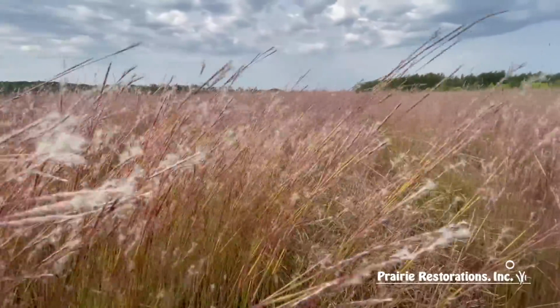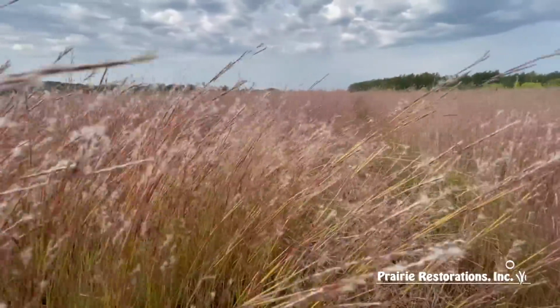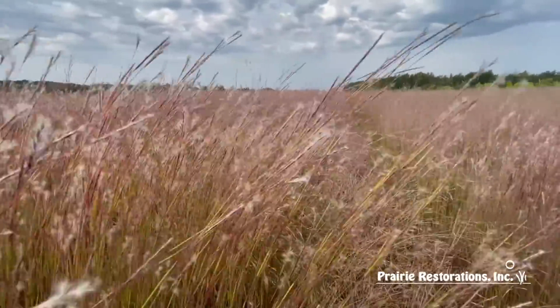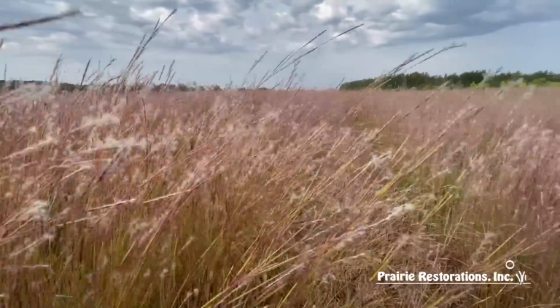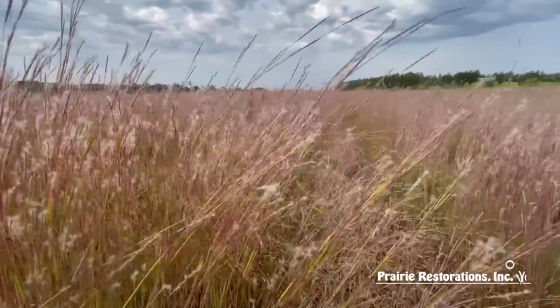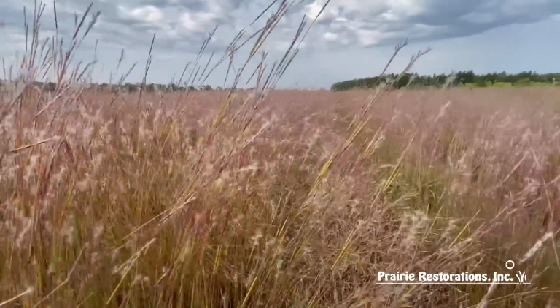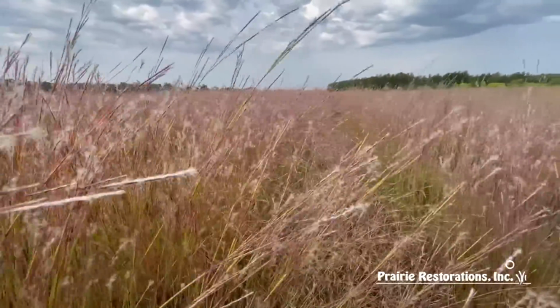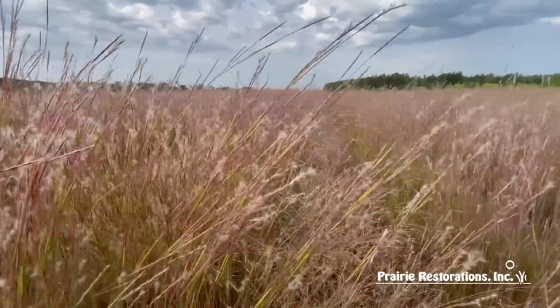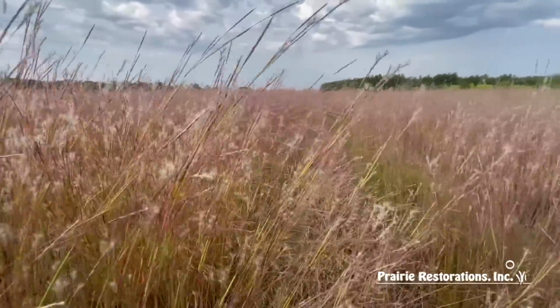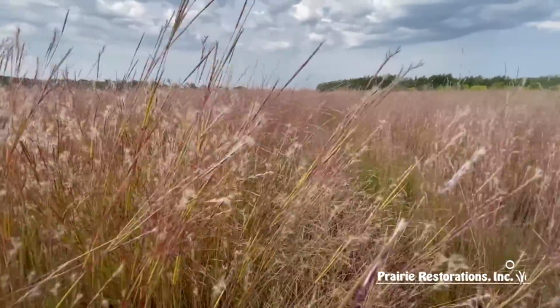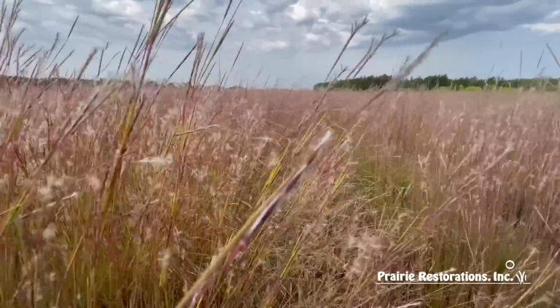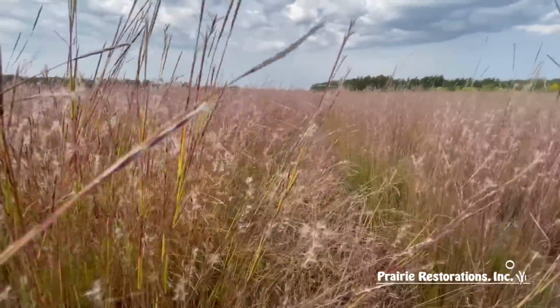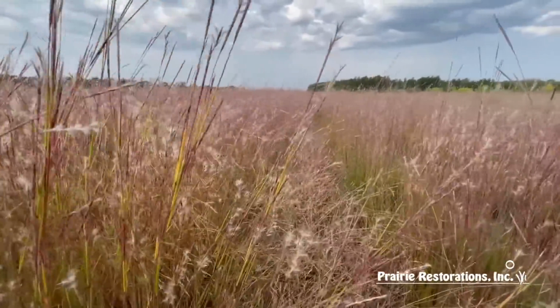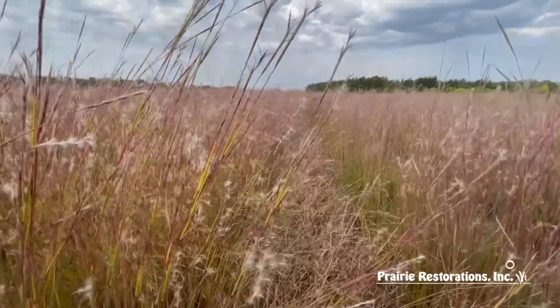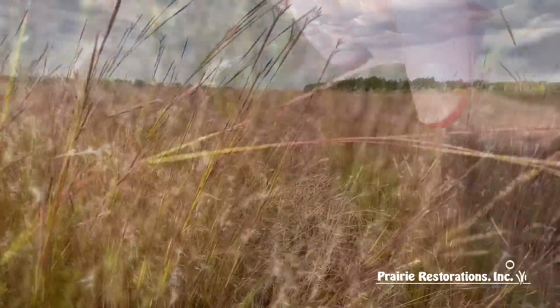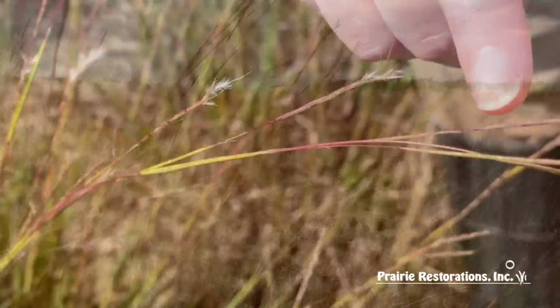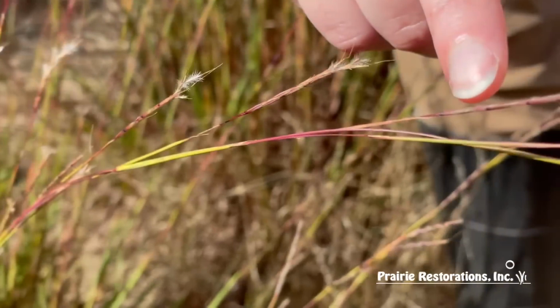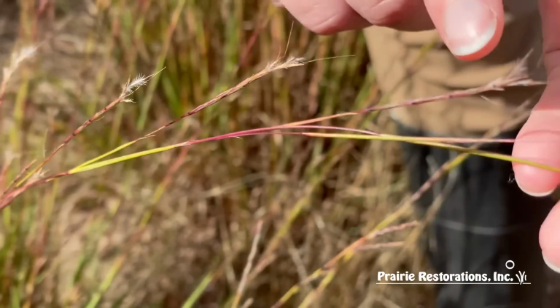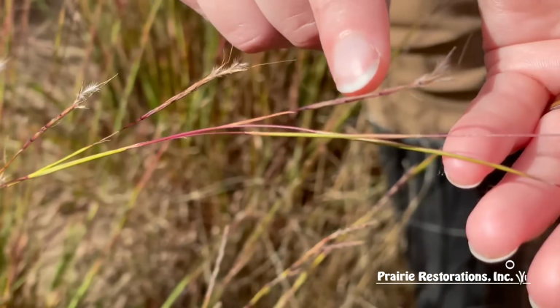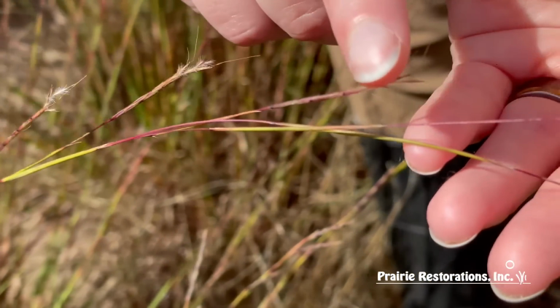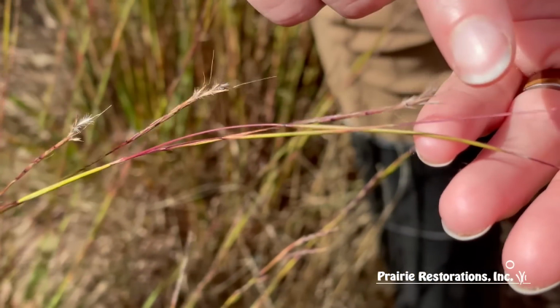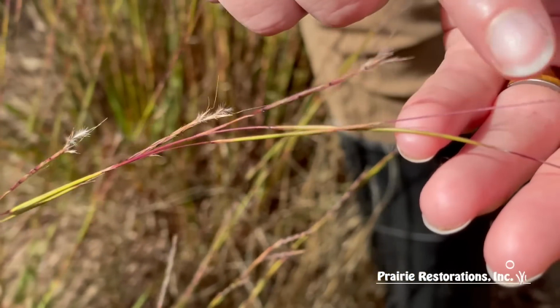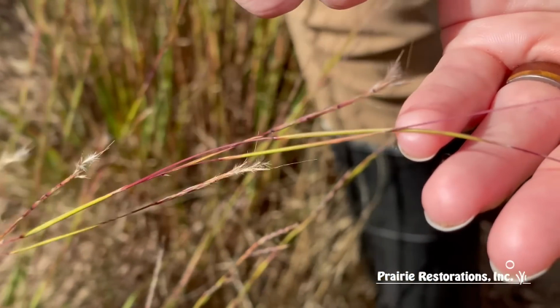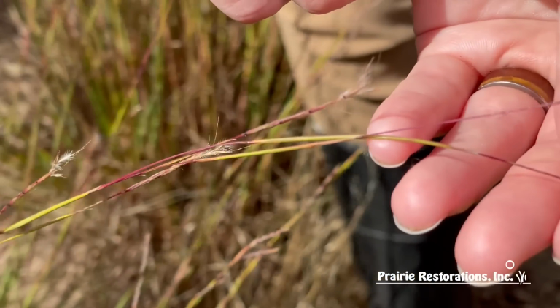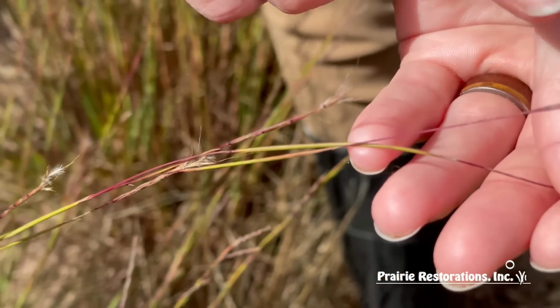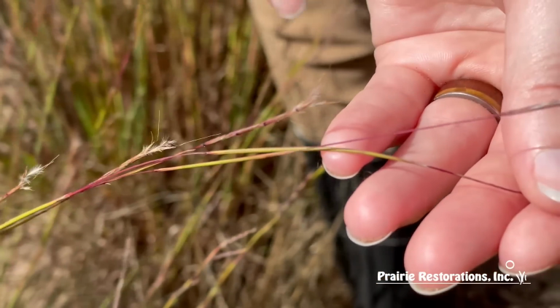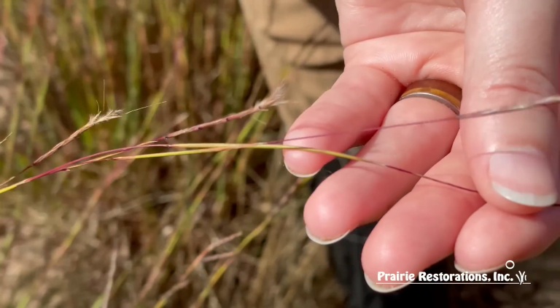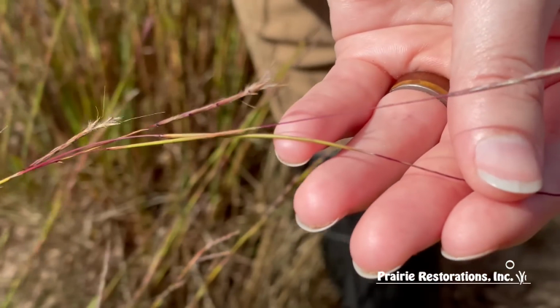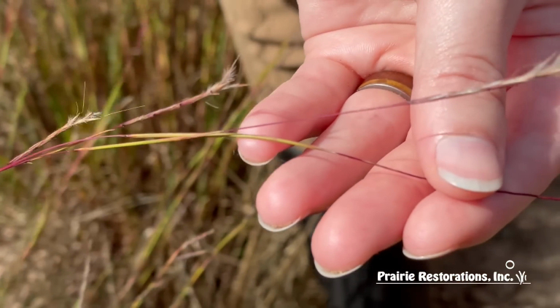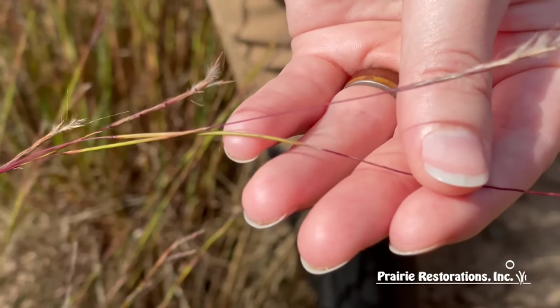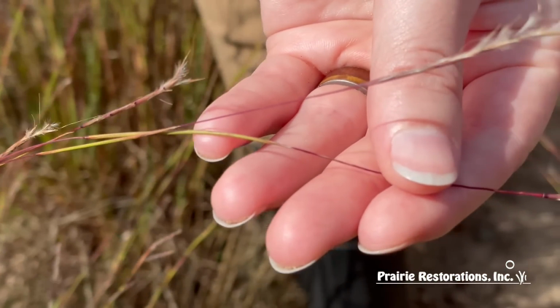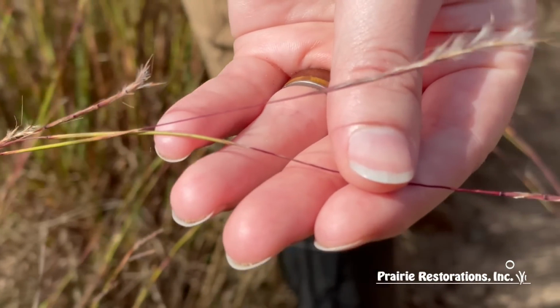They prefer dry sandy soils with full to partial sun. They can adapt to heavier soils, but not soils that are consistently wet.